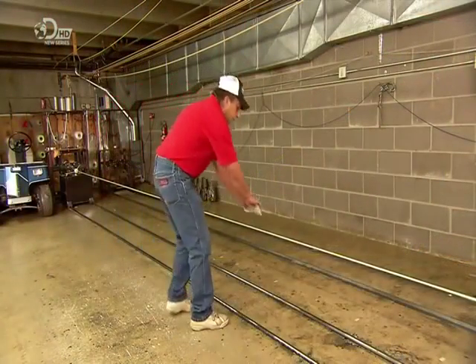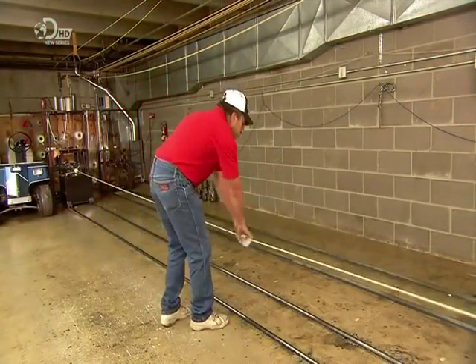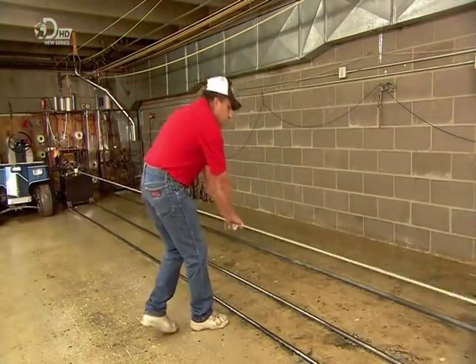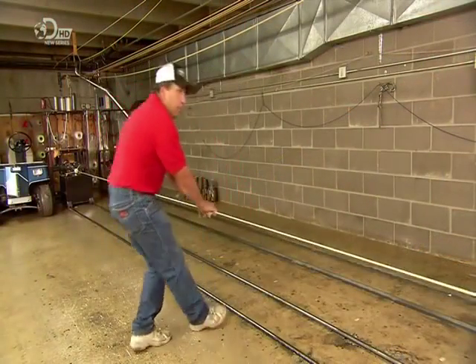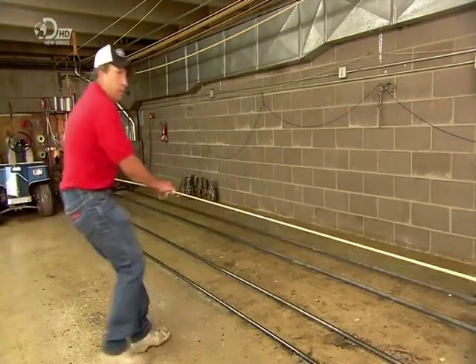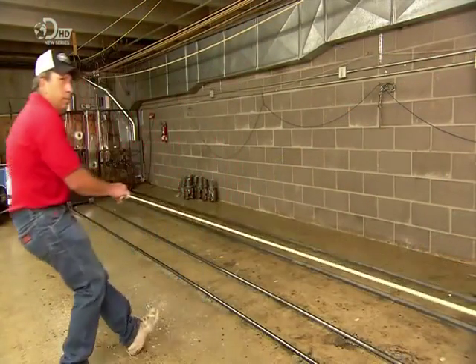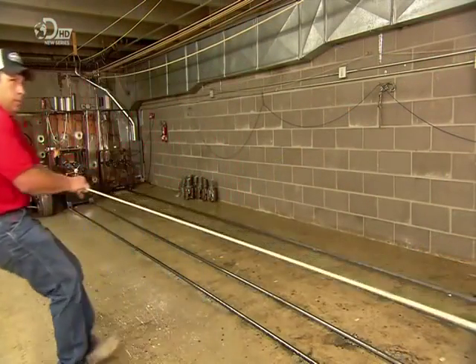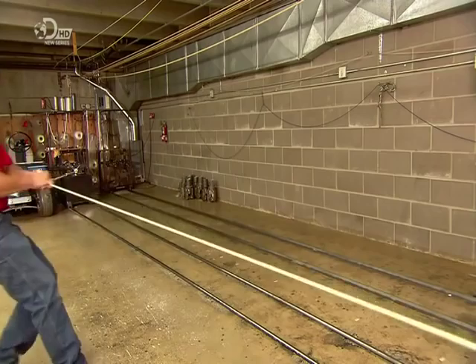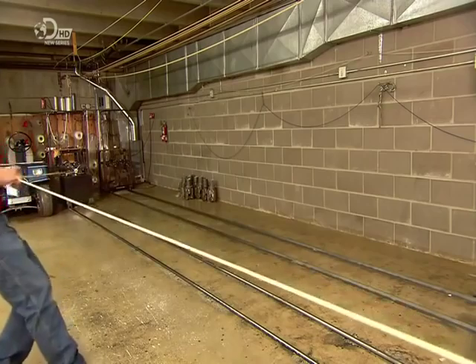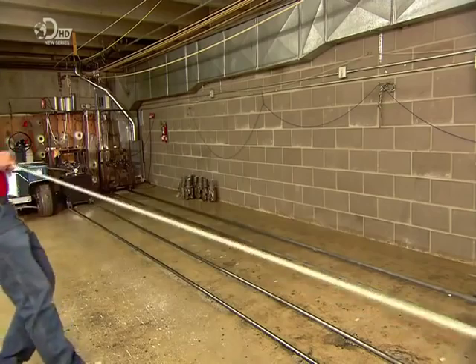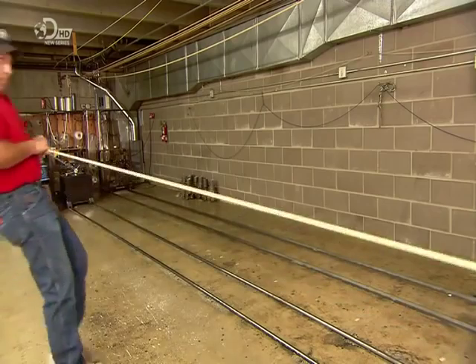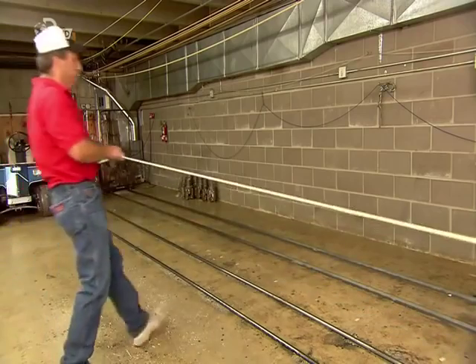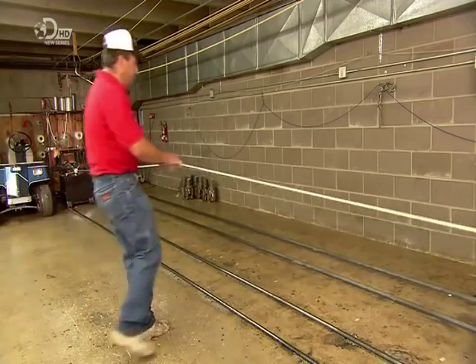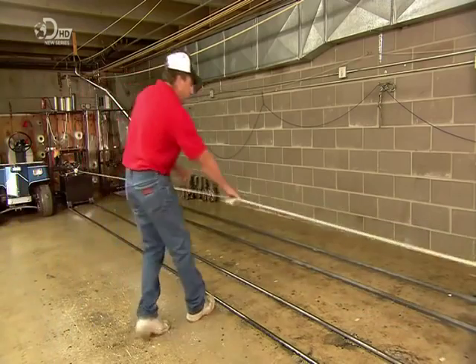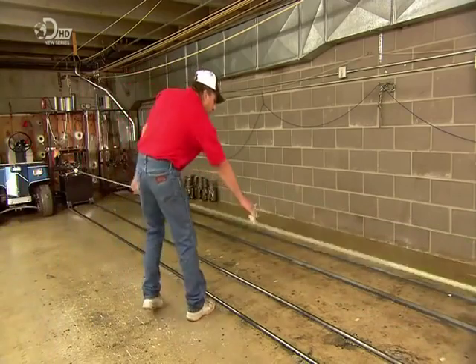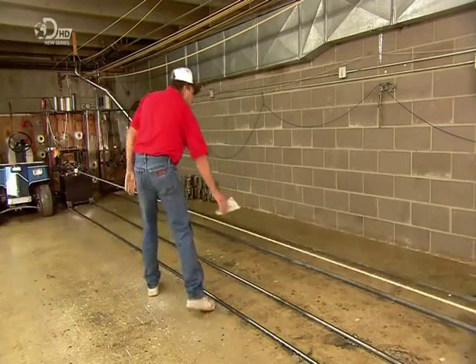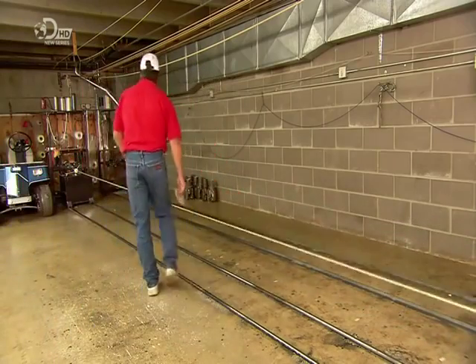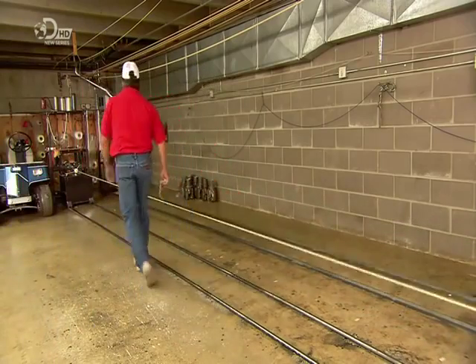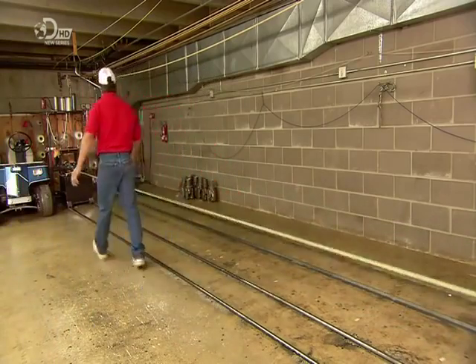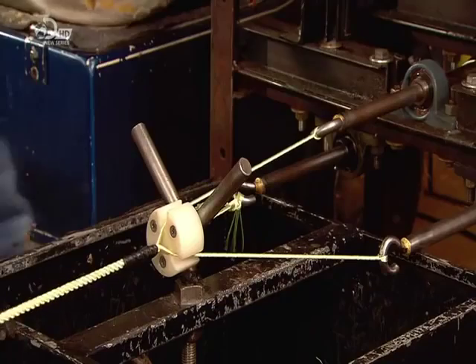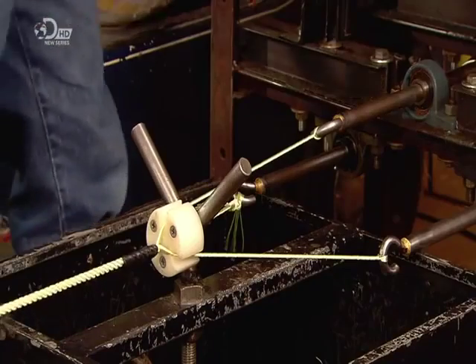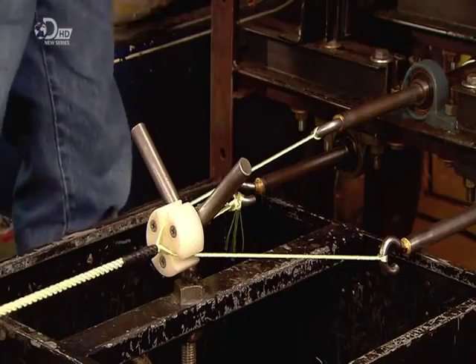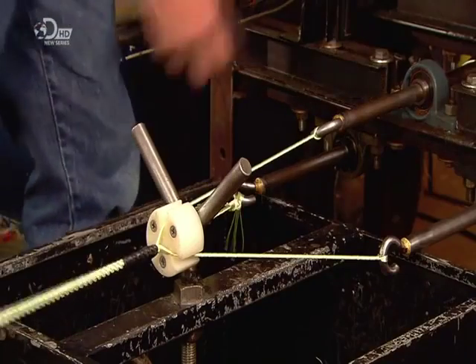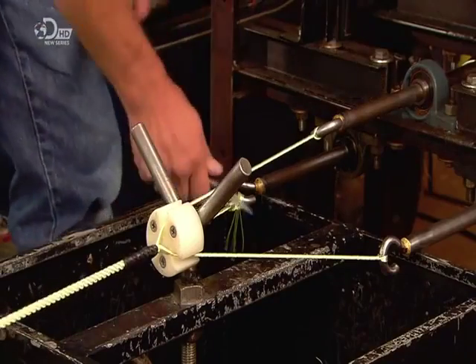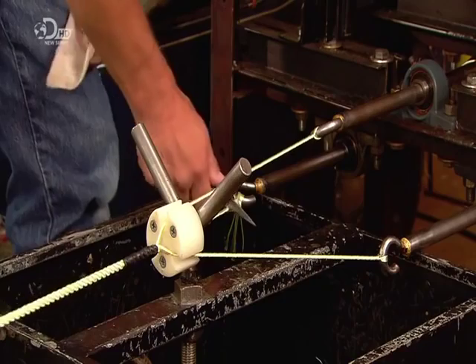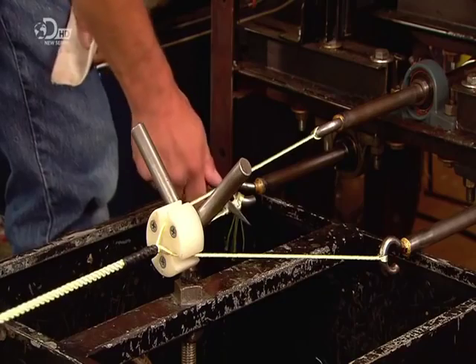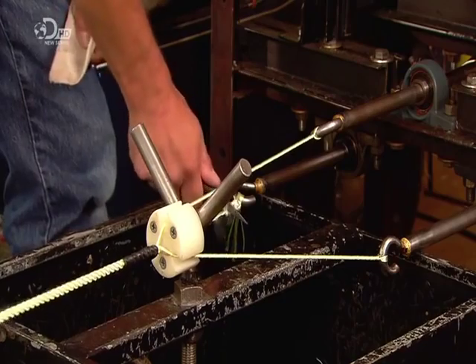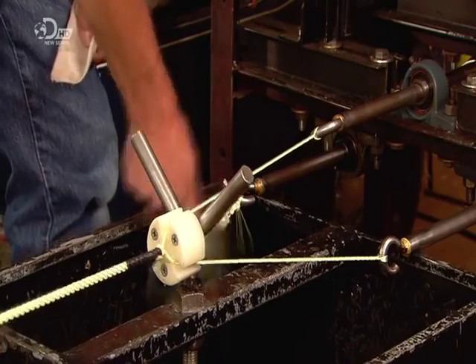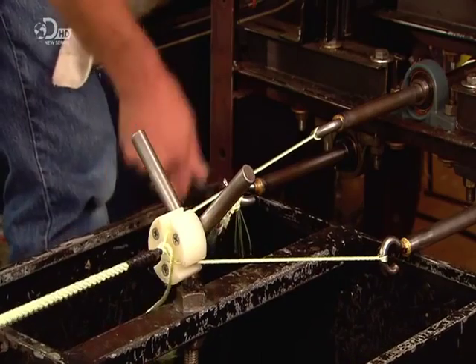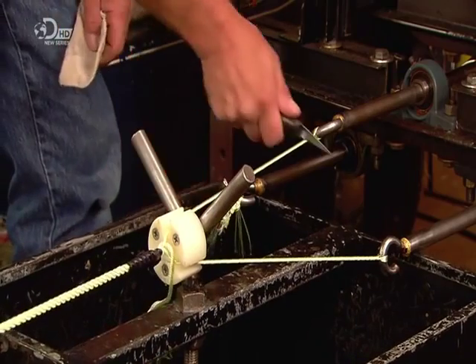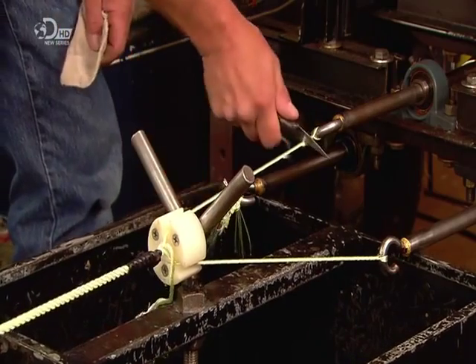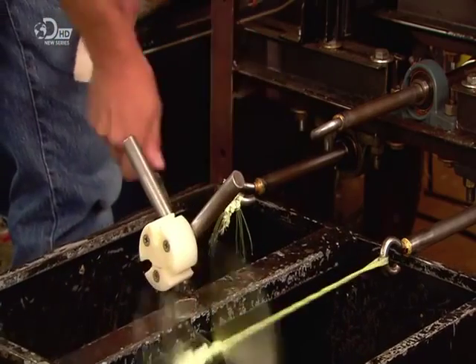The end is wrapped with electrical tape so that the rope won't unravel when it's cut loose. Here he pulls the rope at the centre to release some tension. Then just beyond the taped end, he snips the strands free.